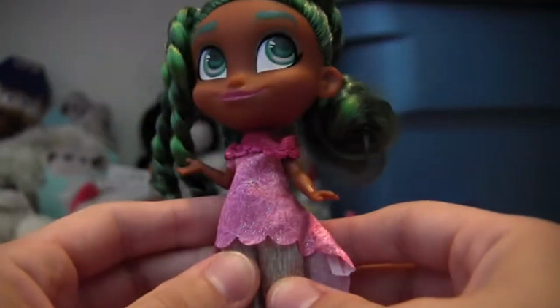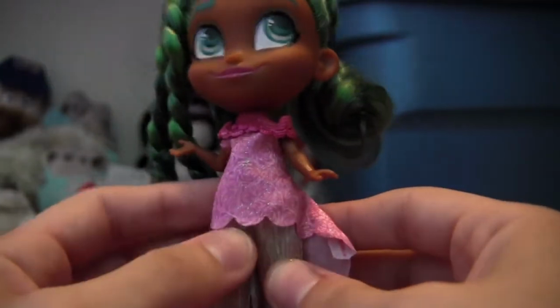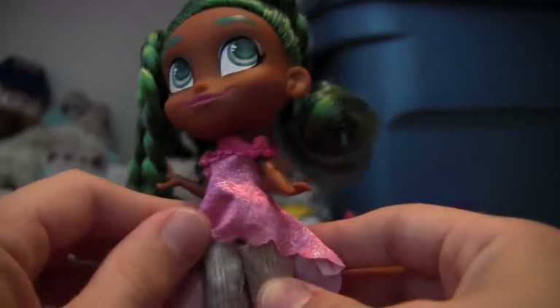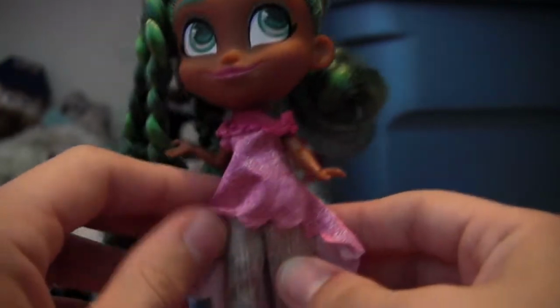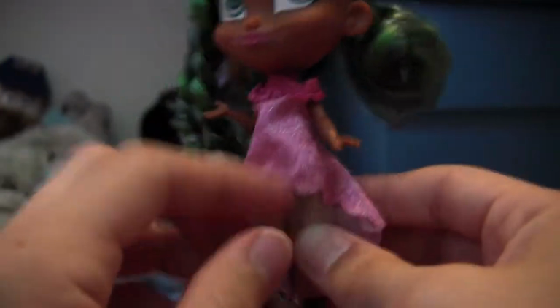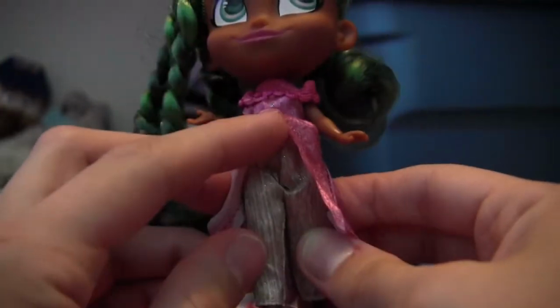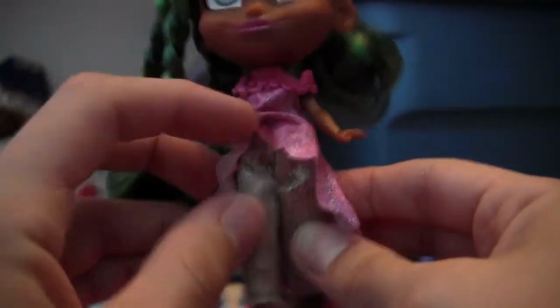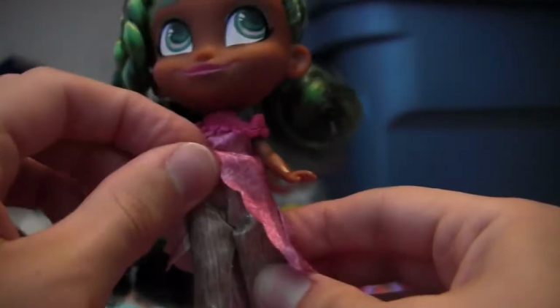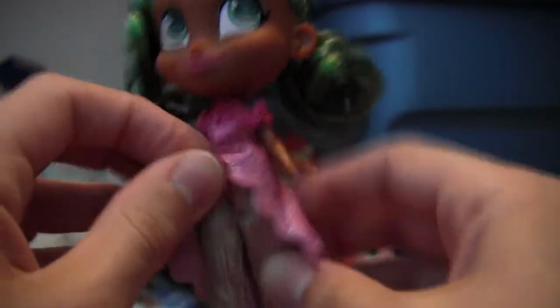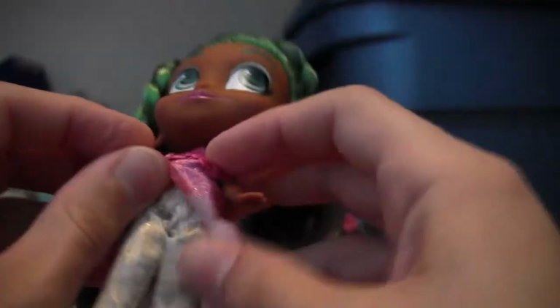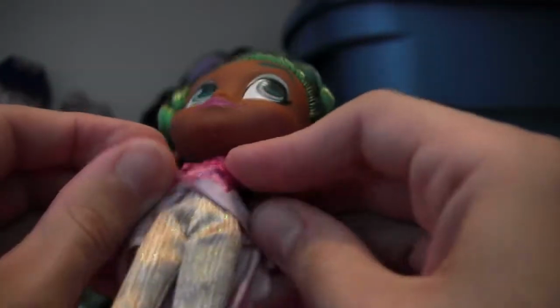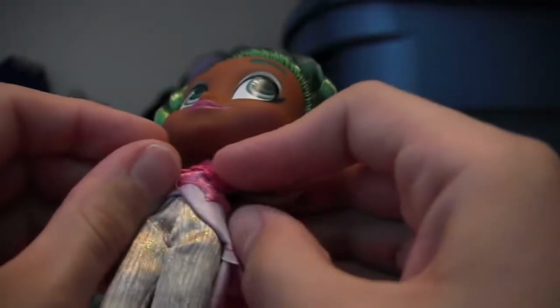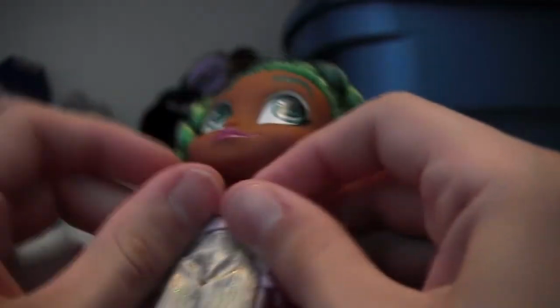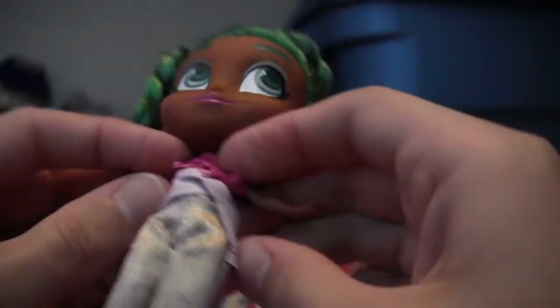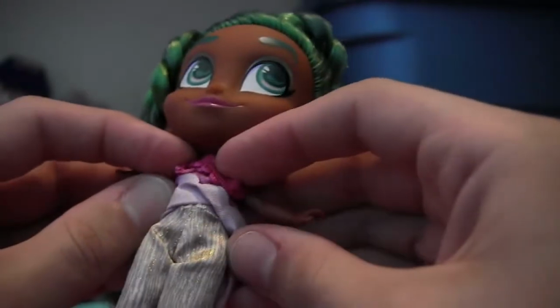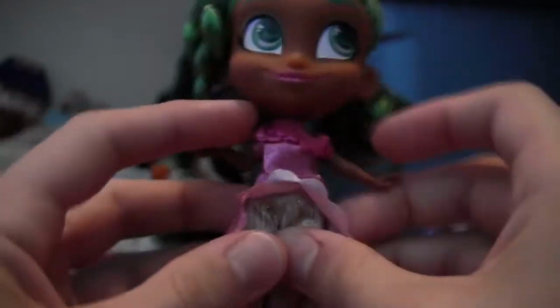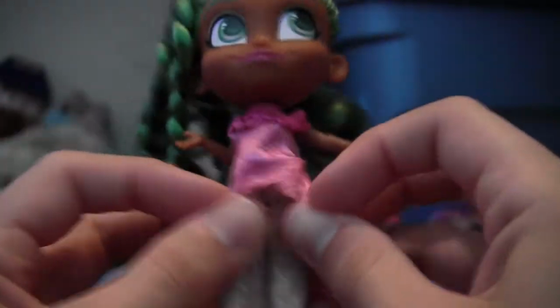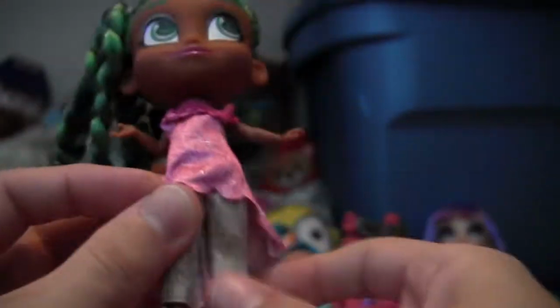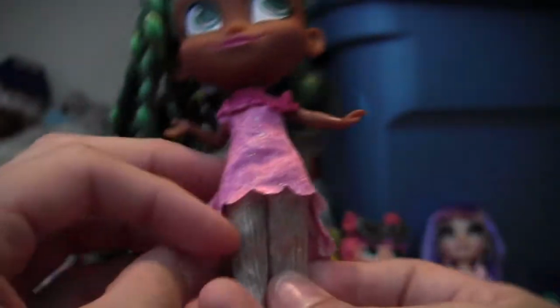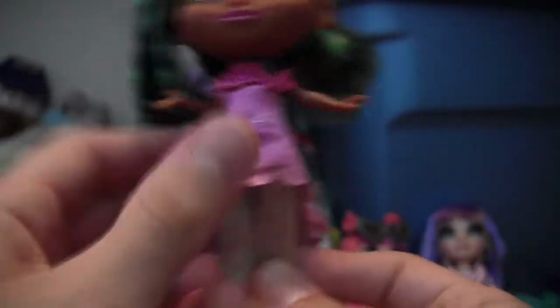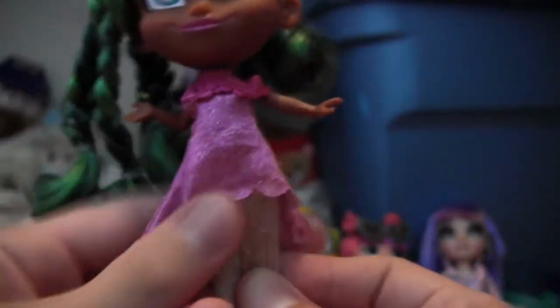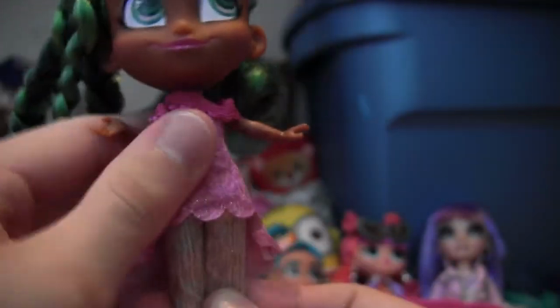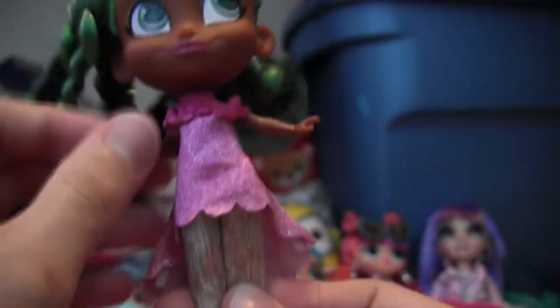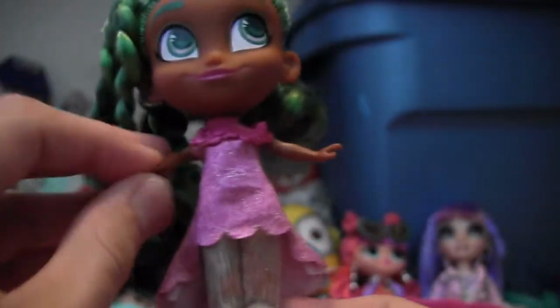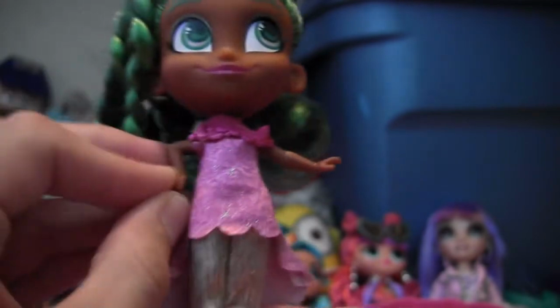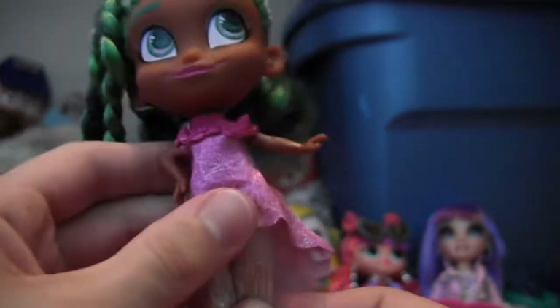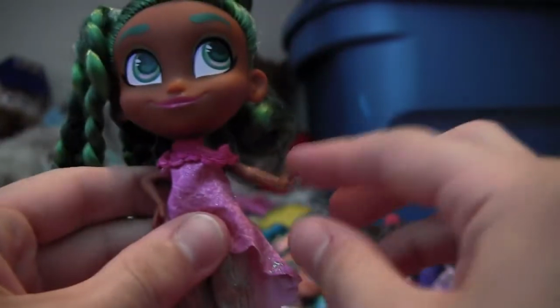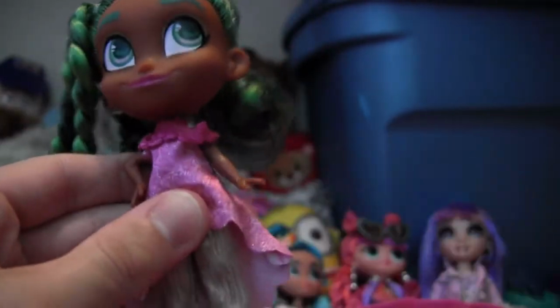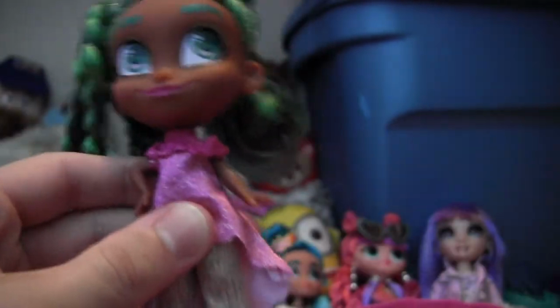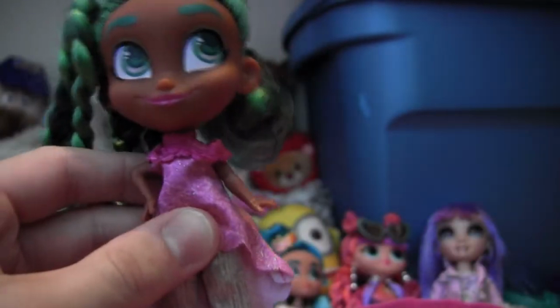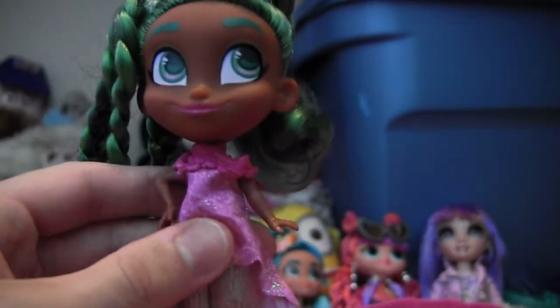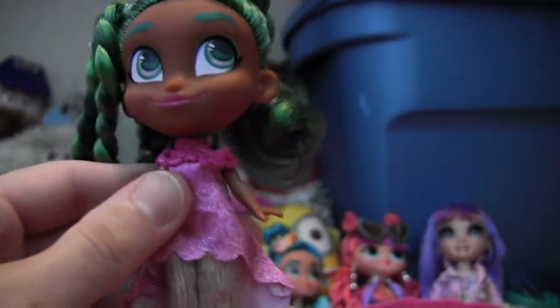Their clothes are fabric and they're usually more than one piece if it's pants. She's got separate pants and dress. Those pants go all the way up. I just appreciate that — real clothes and details.